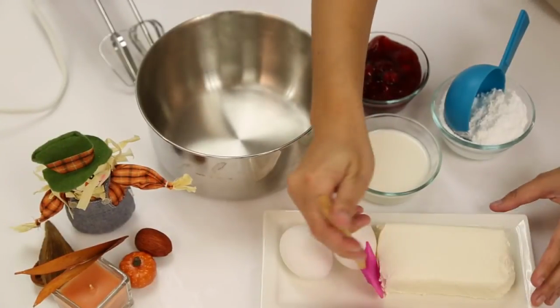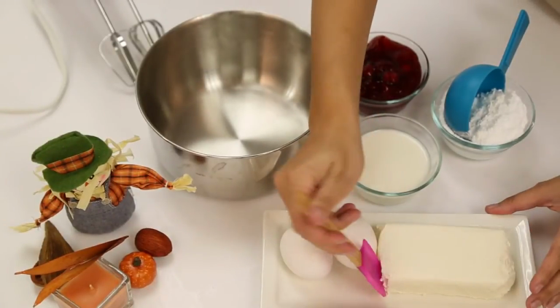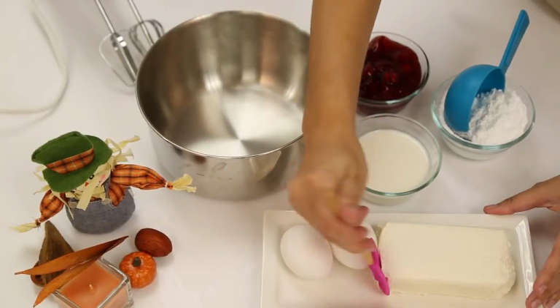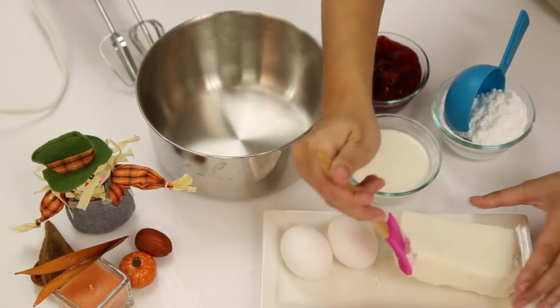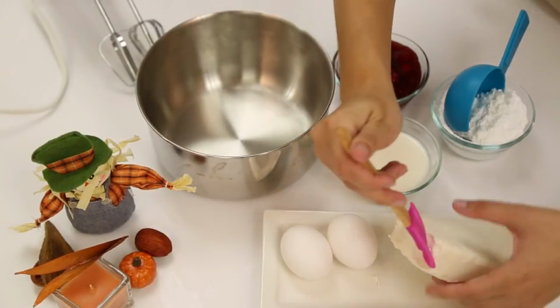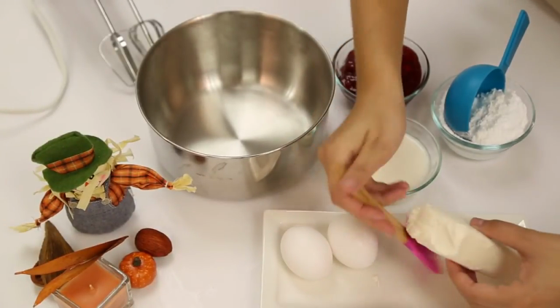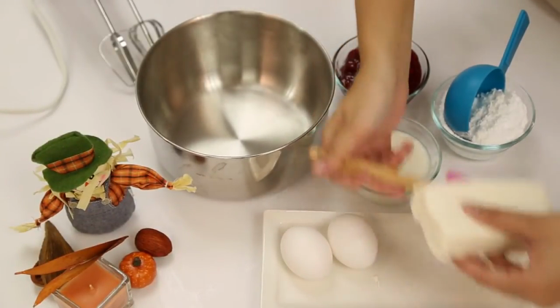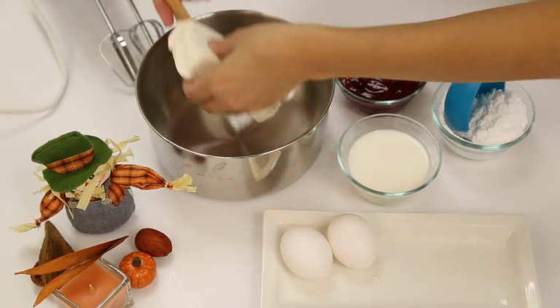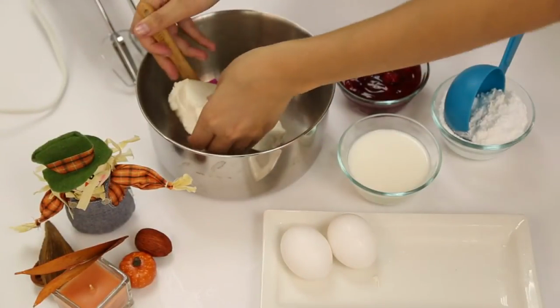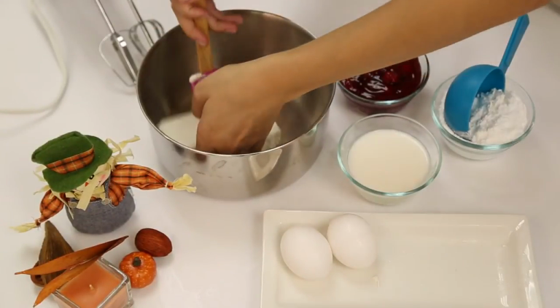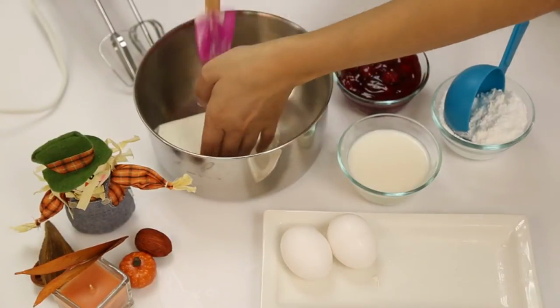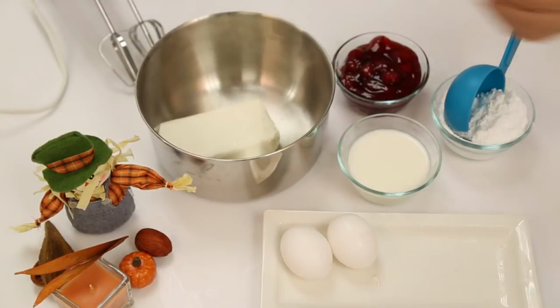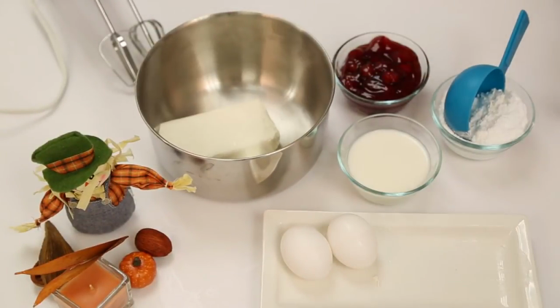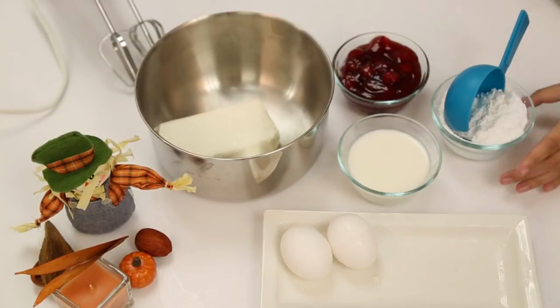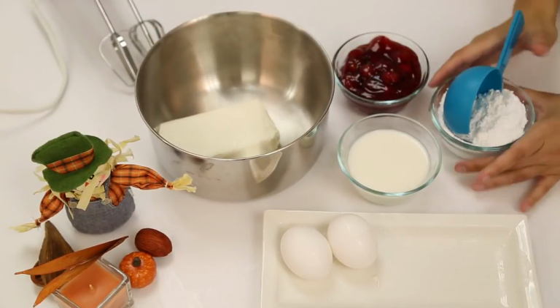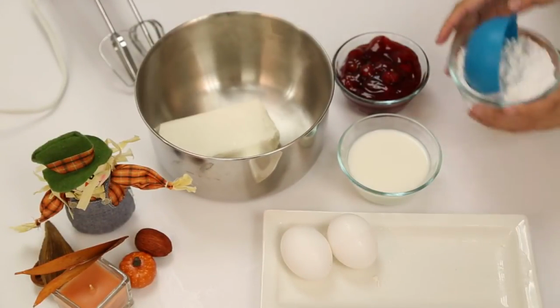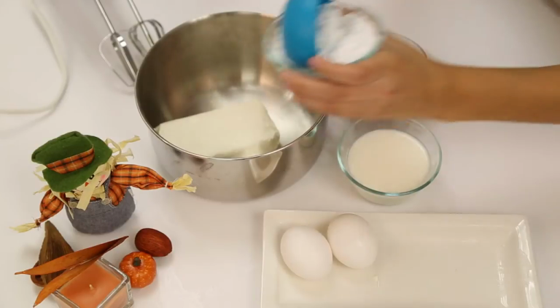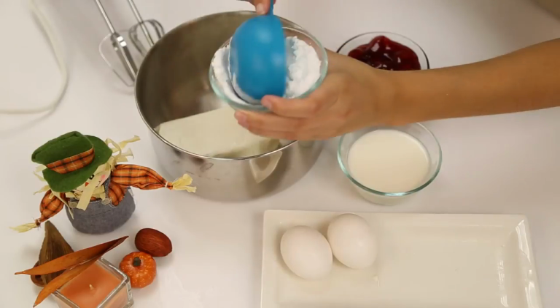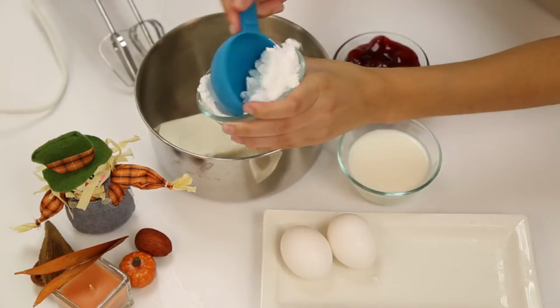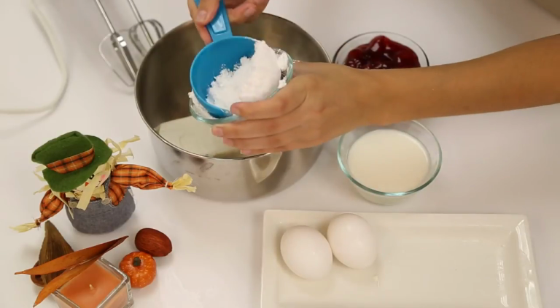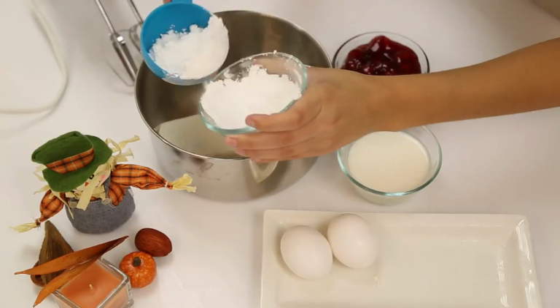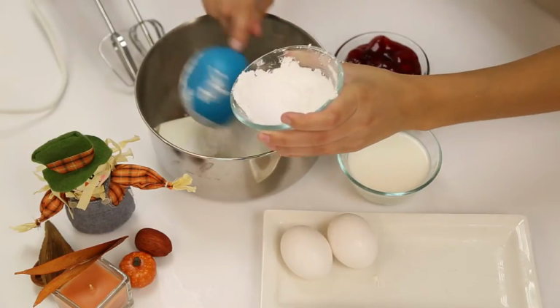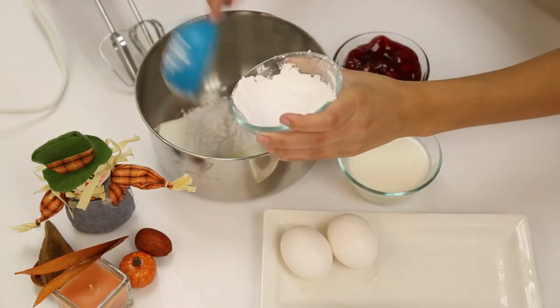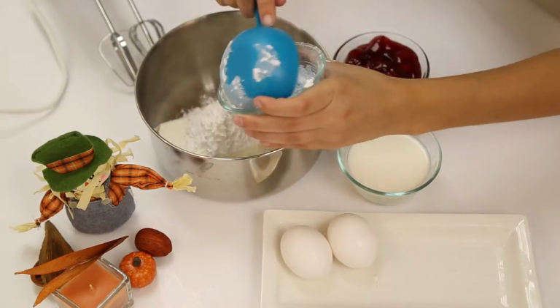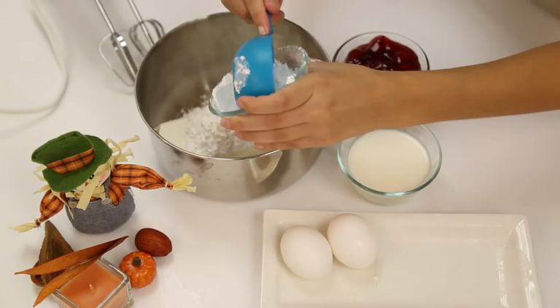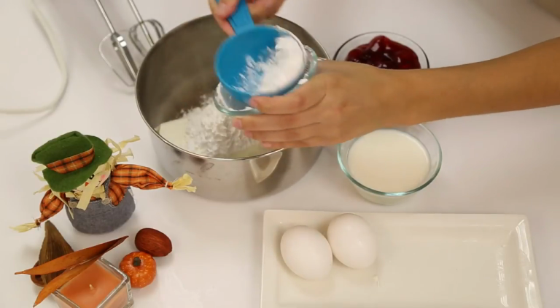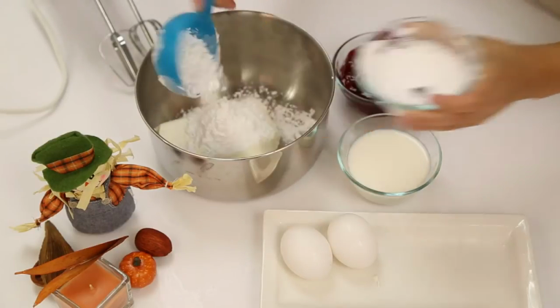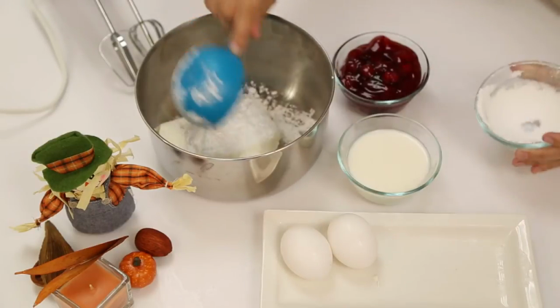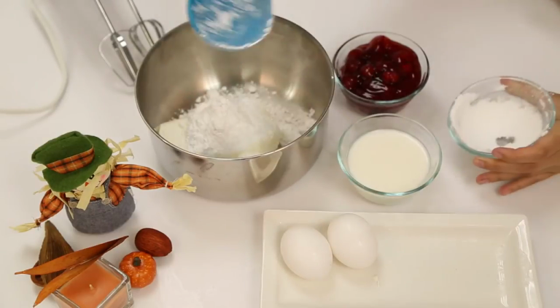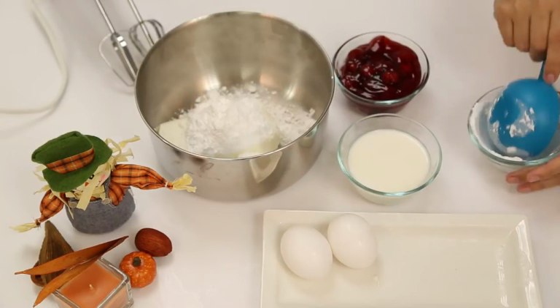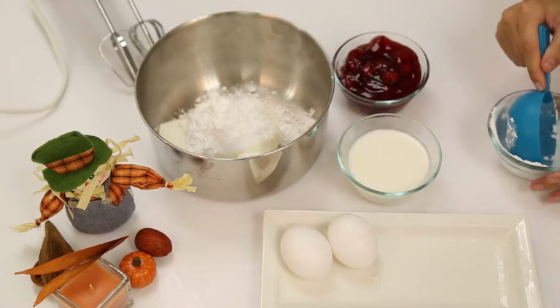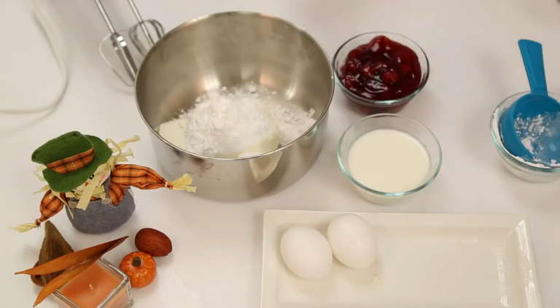In a large mixing bowl, first take your cream cheese and then add in your powdered sugar. With a hand mixer, make sure to mix them well together.